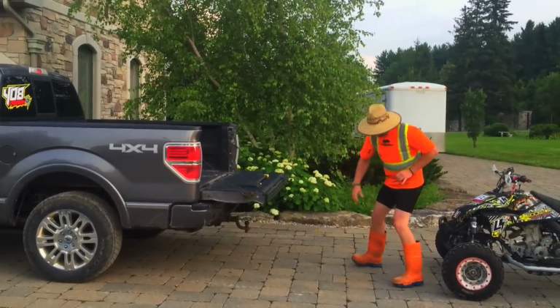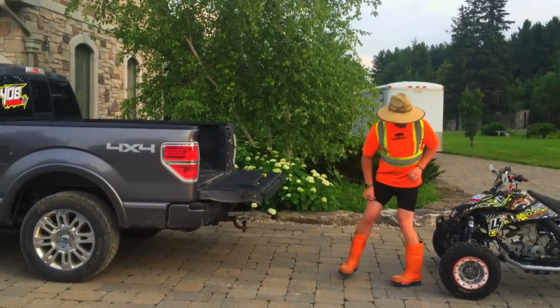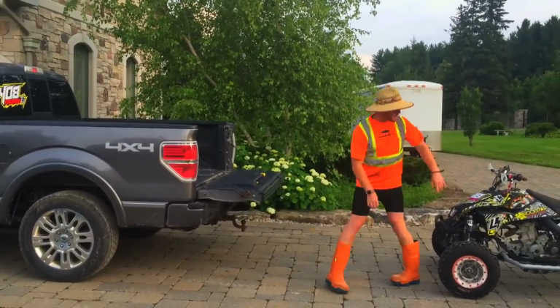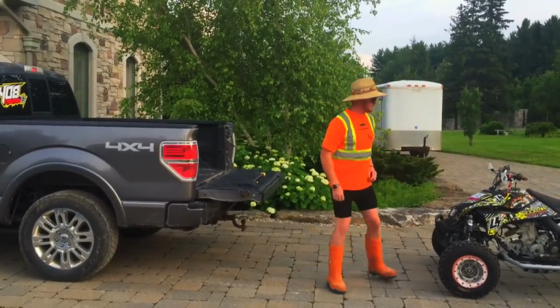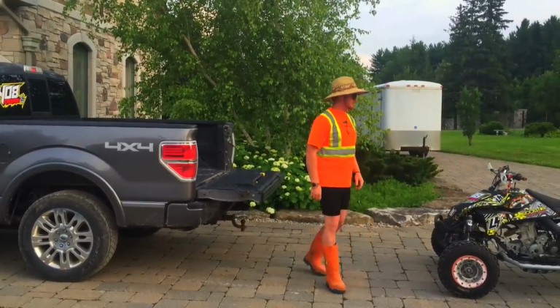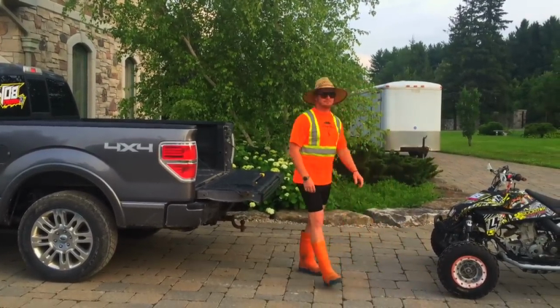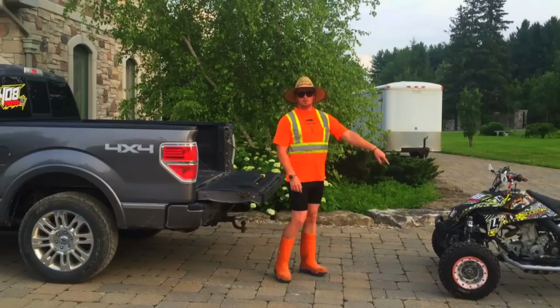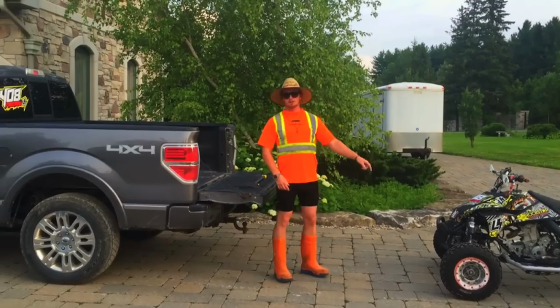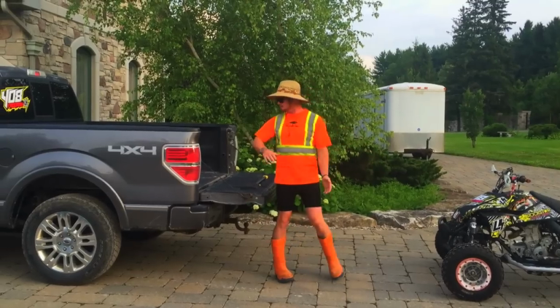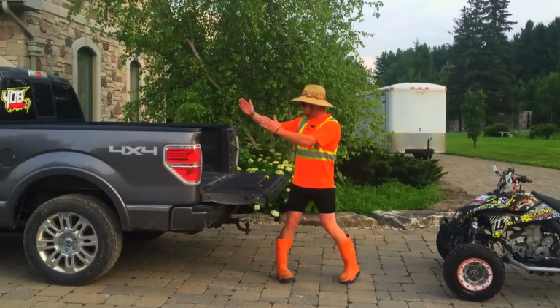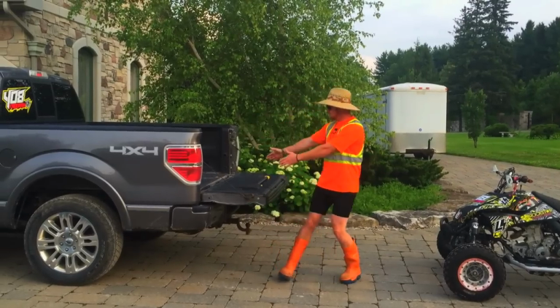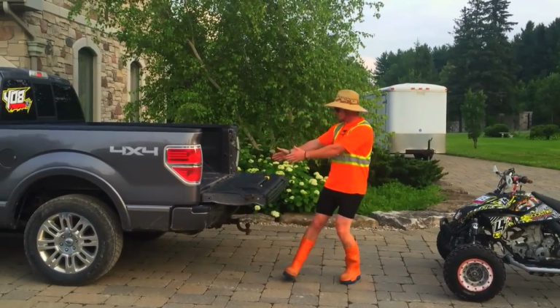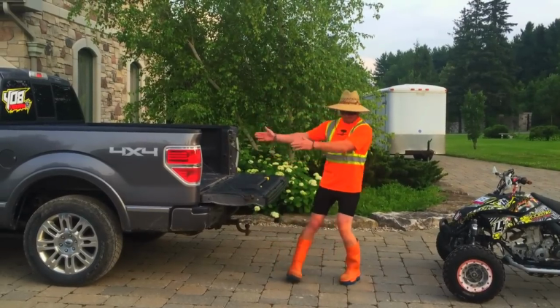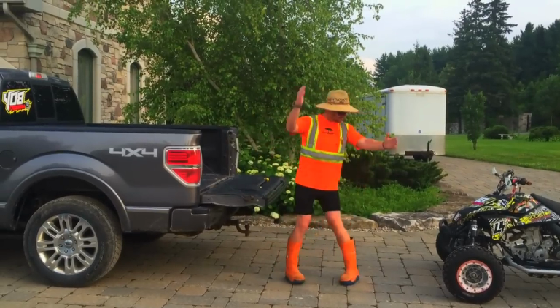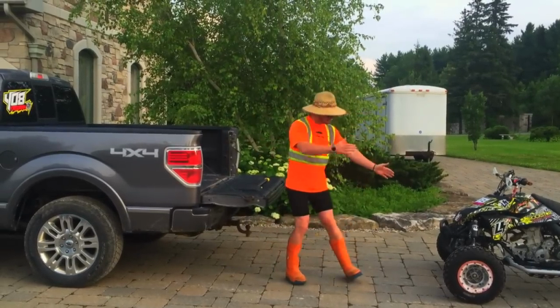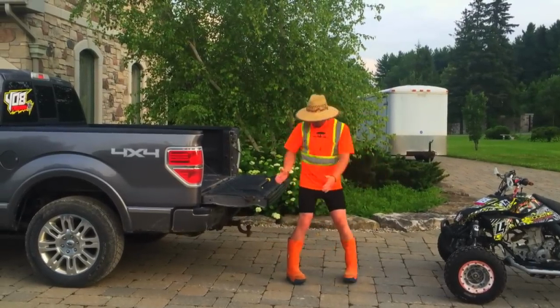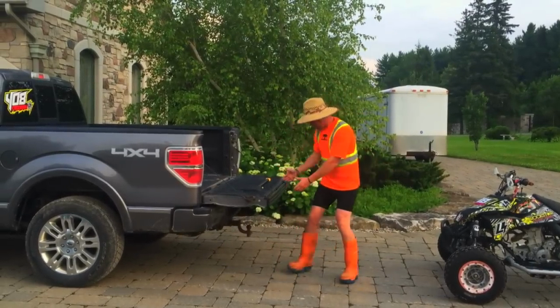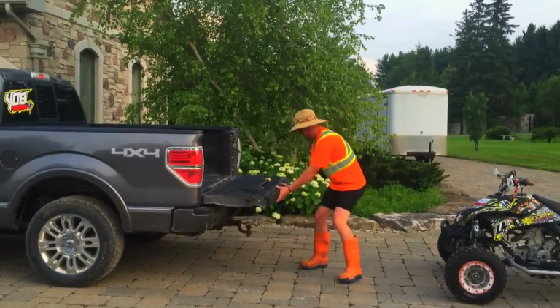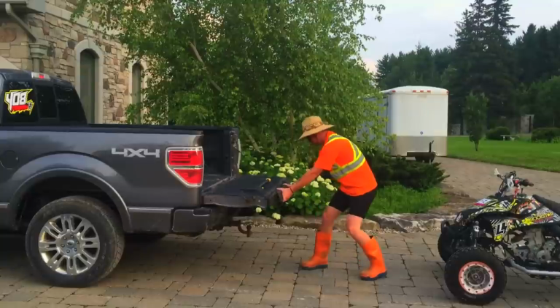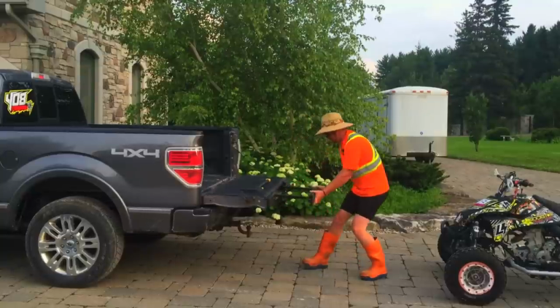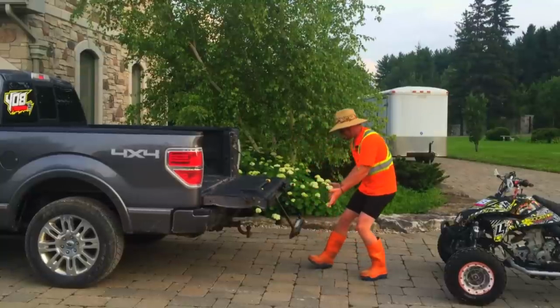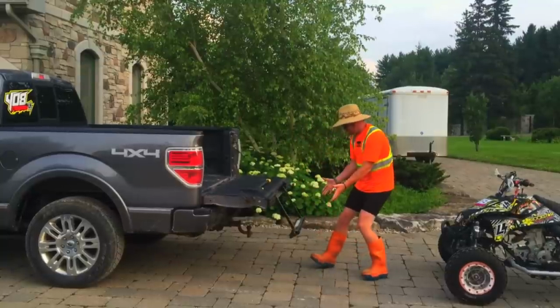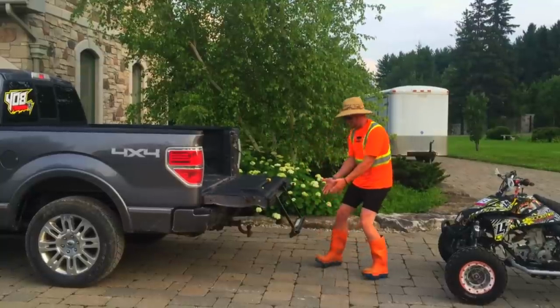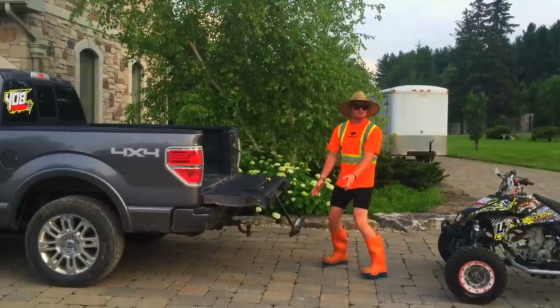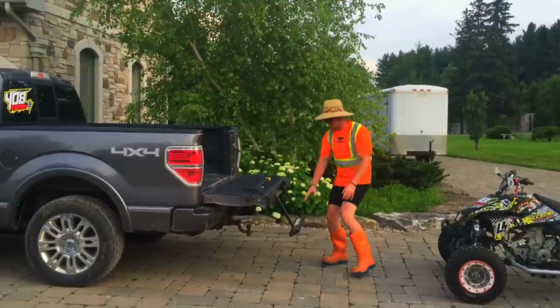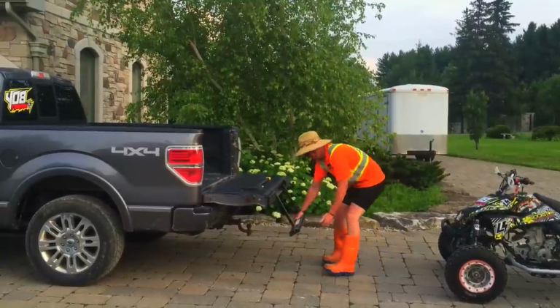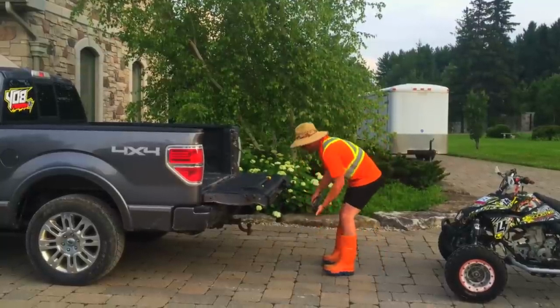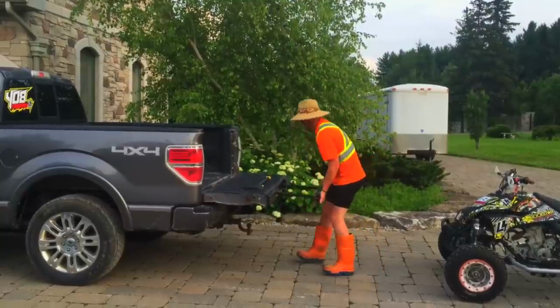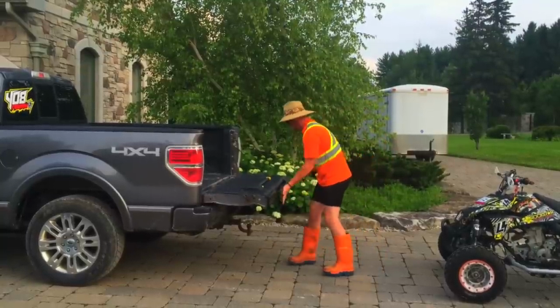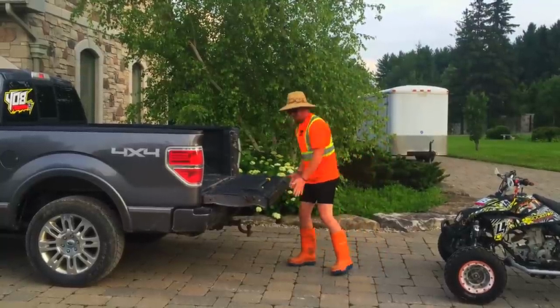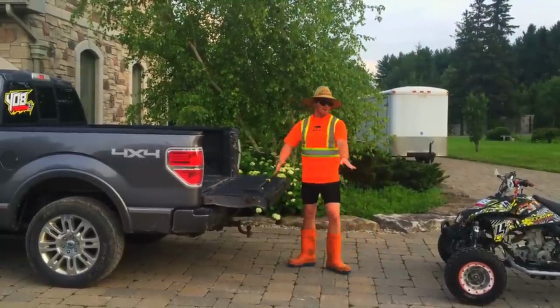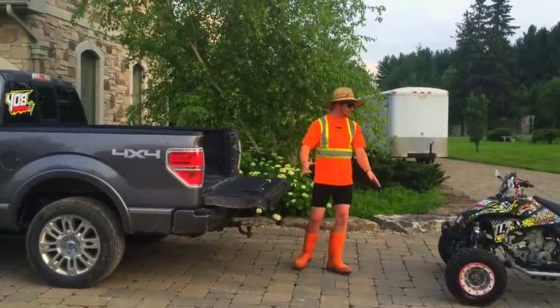Alright. Quad load. Truck. No ramps. That's not a ramp. Here's how it's done.